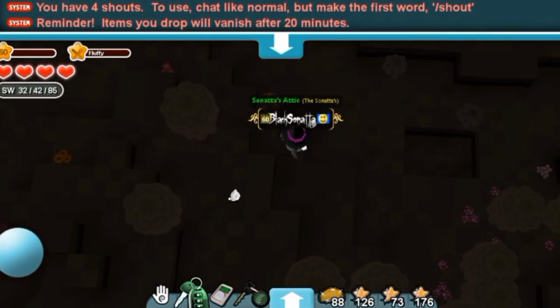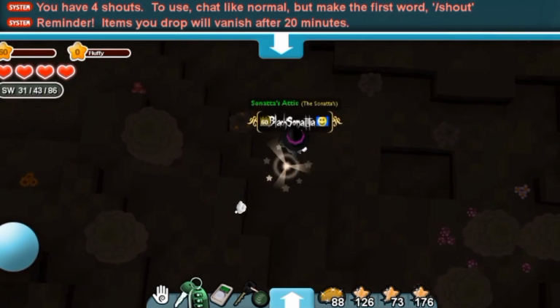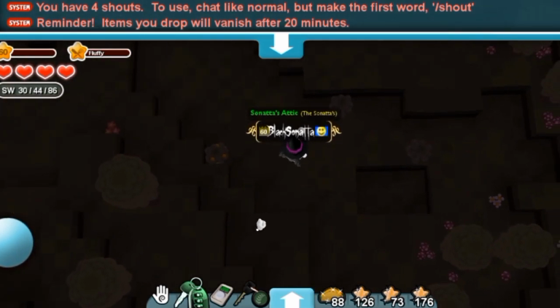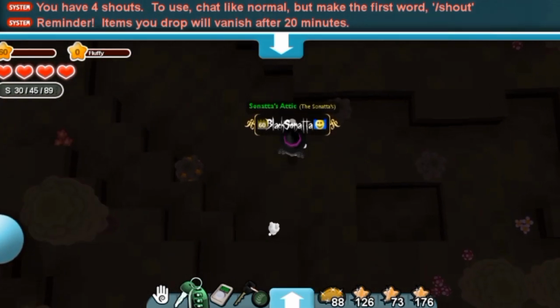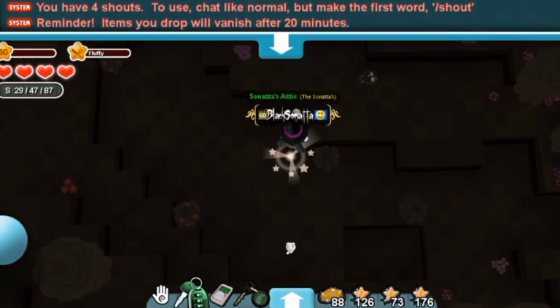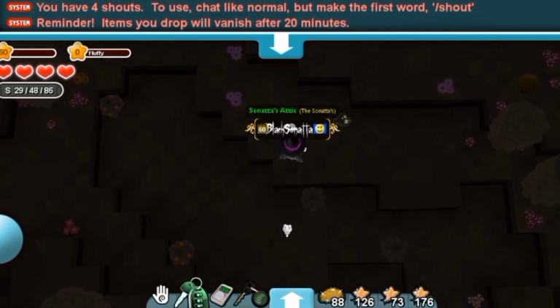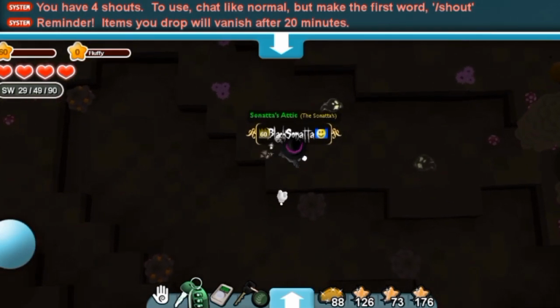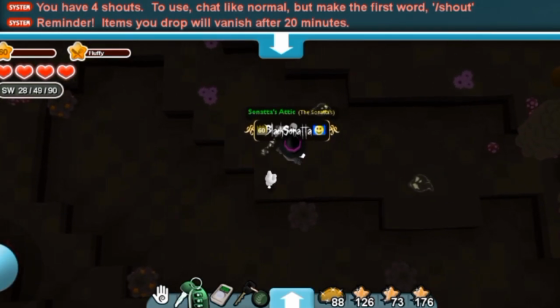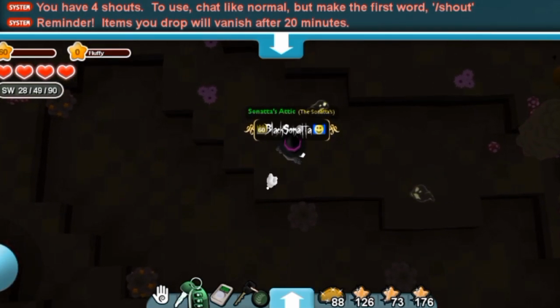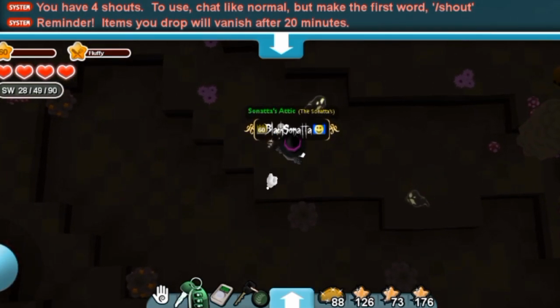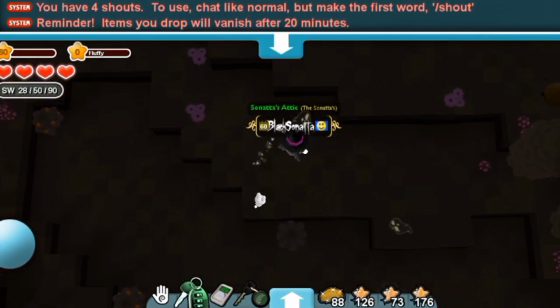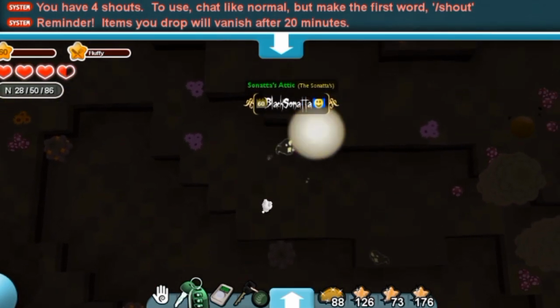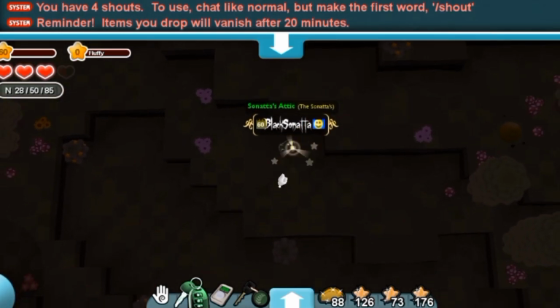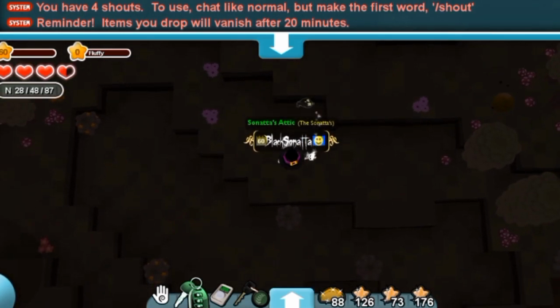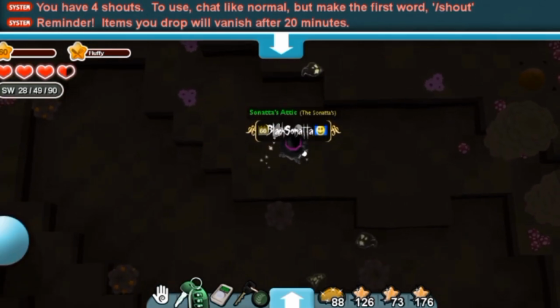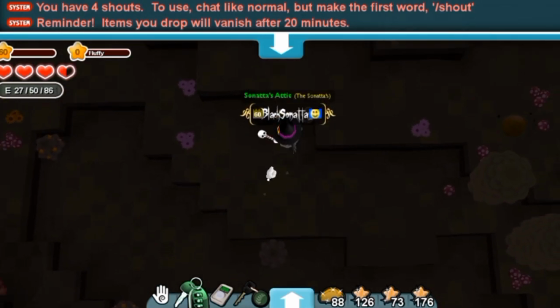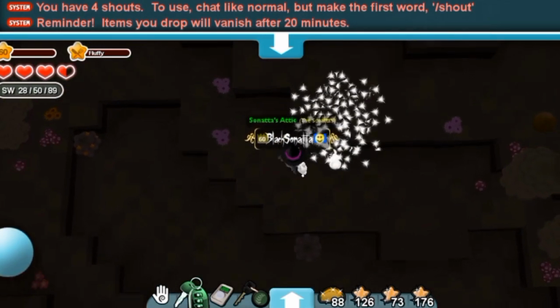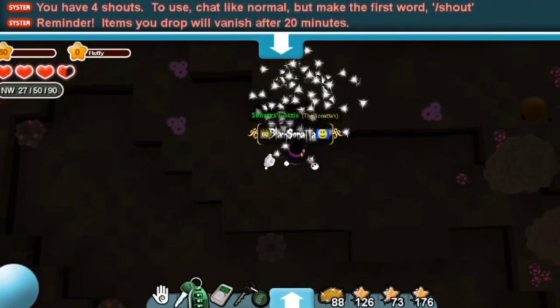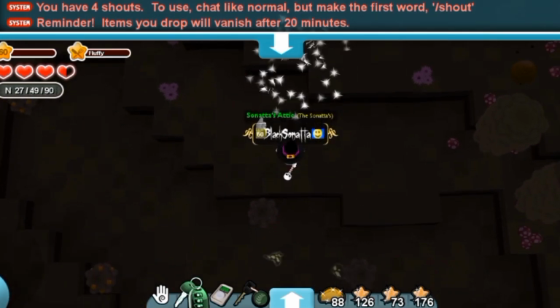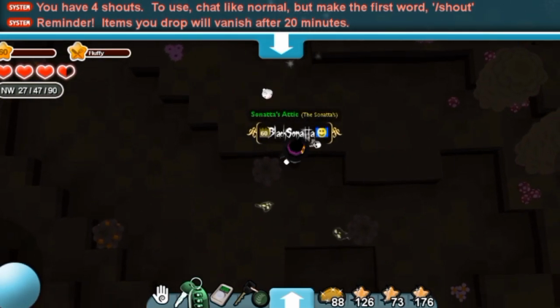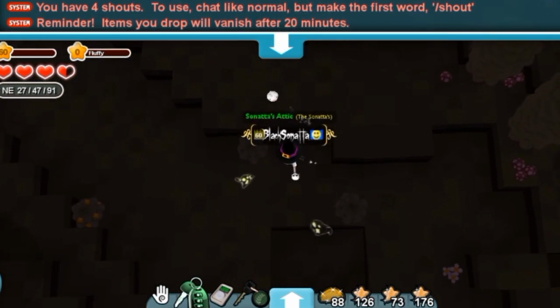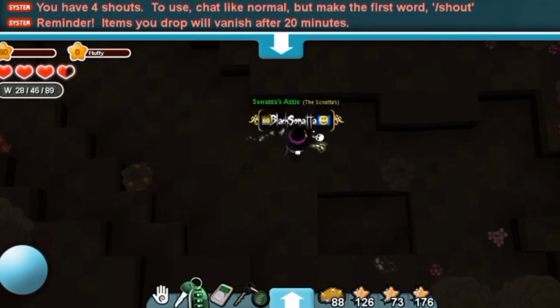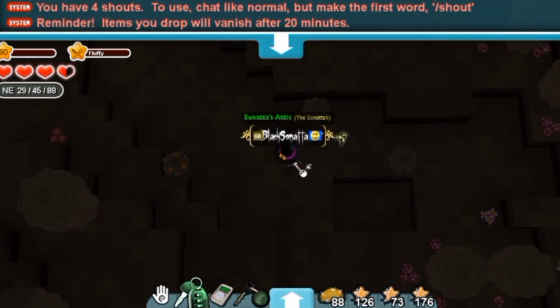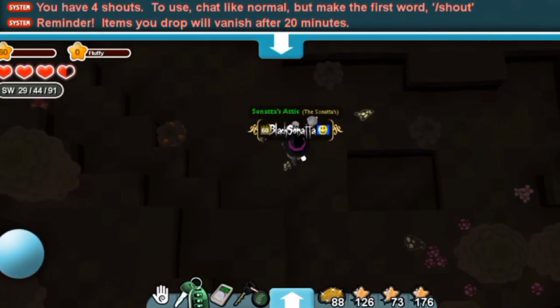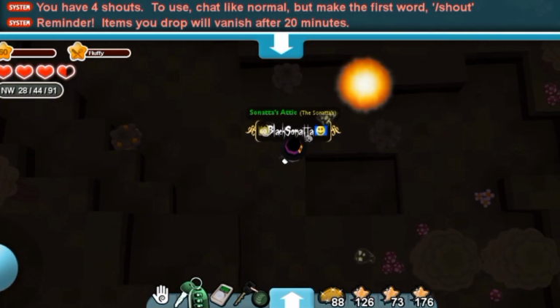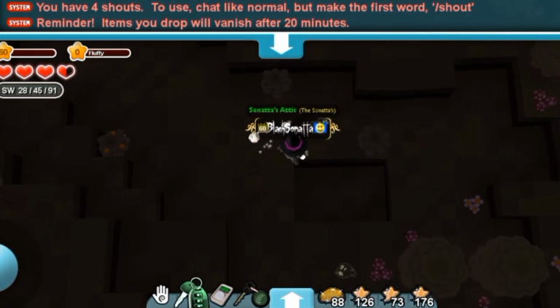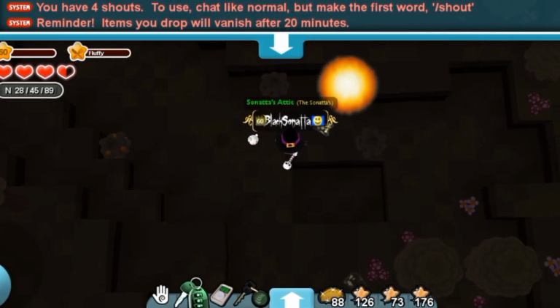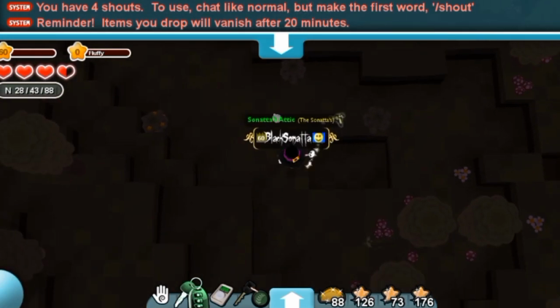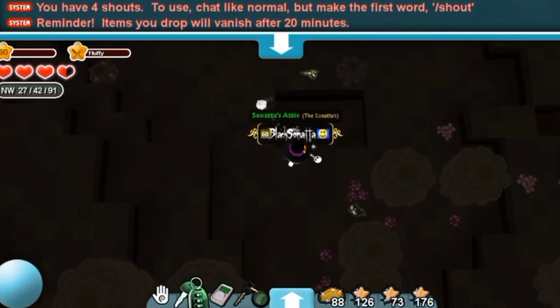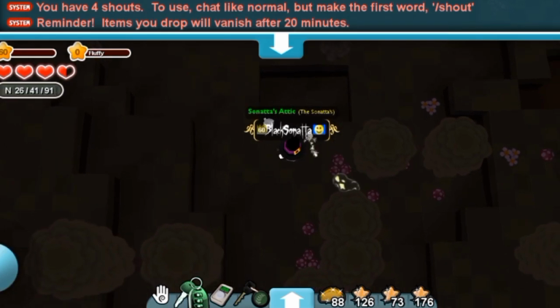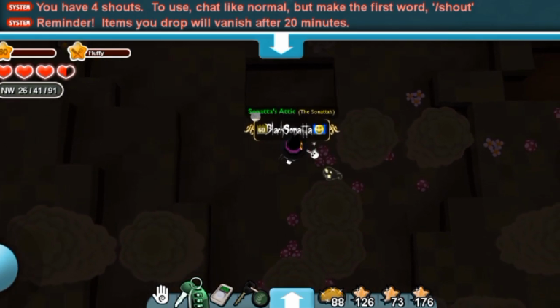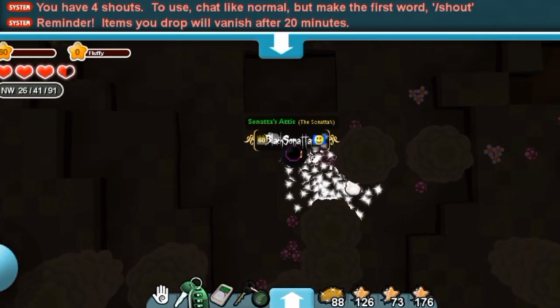Once you're in the mine, you're going to be walking around in order to find a ghost. These ghosts can spawn anywhere in the mine, and they will look like the ghosts from the ghost hunt event from earlier years. Once you find them, you're going to be hitting them with your wand, and by doing so, they will drop a ghost soul.